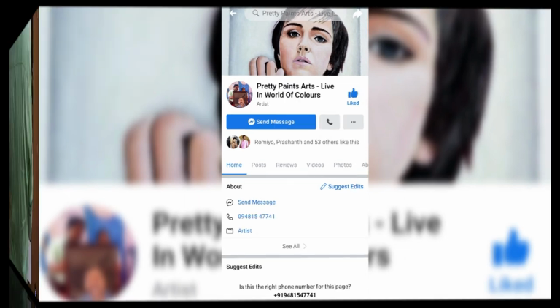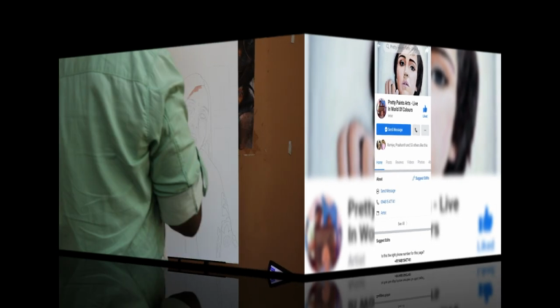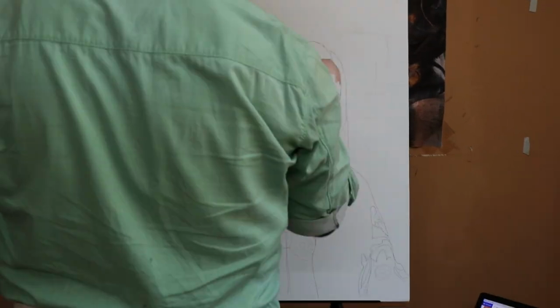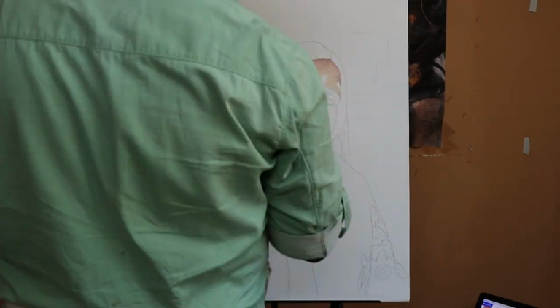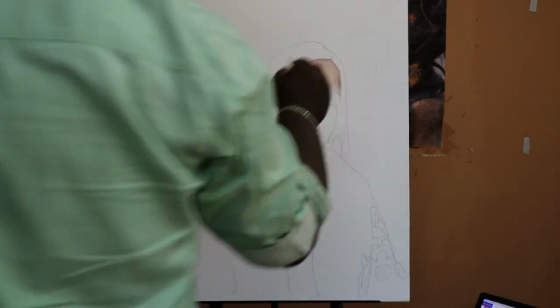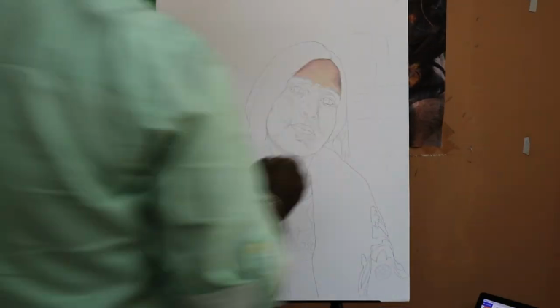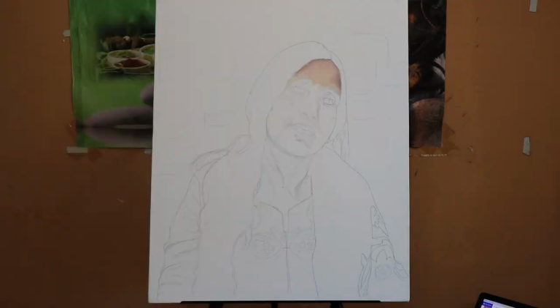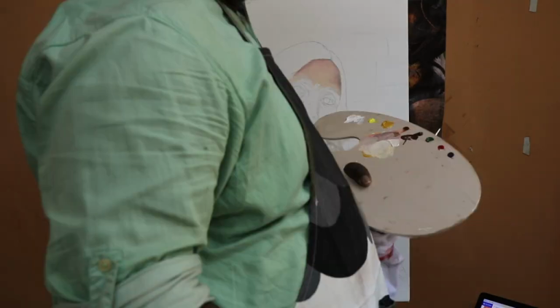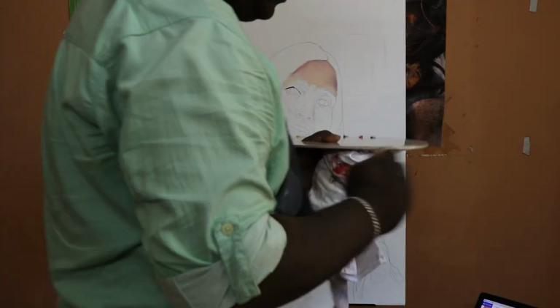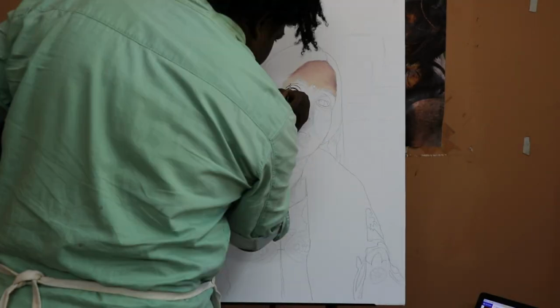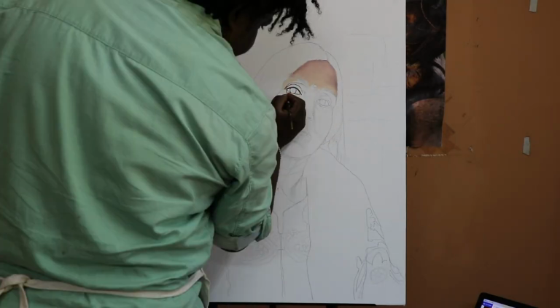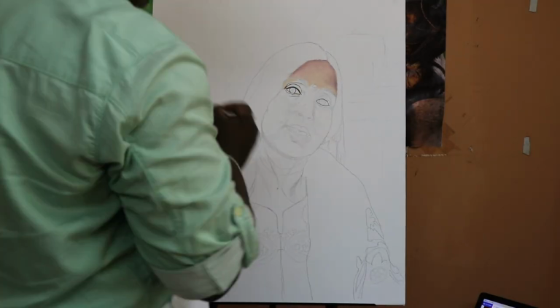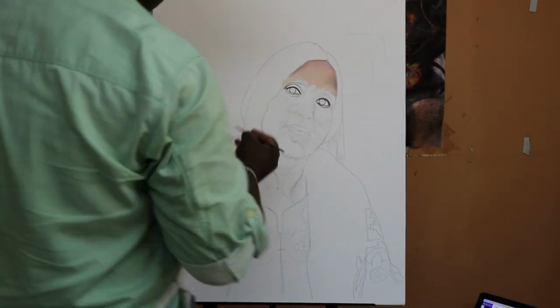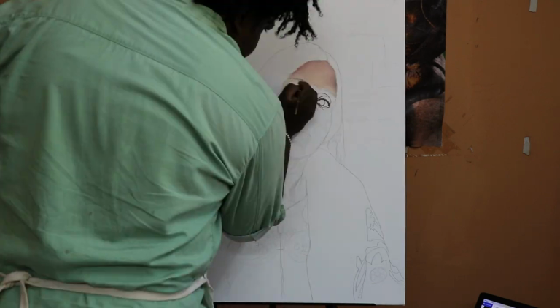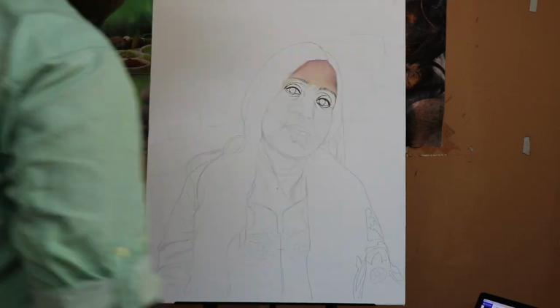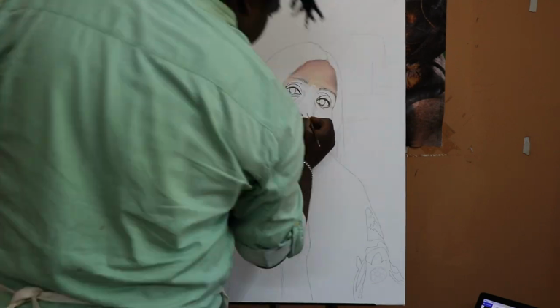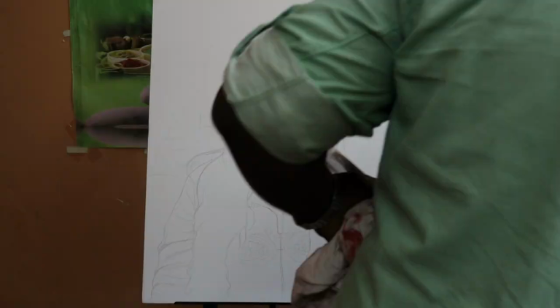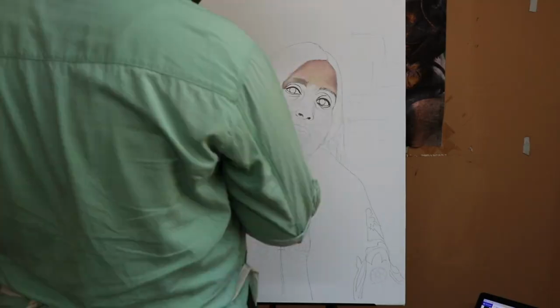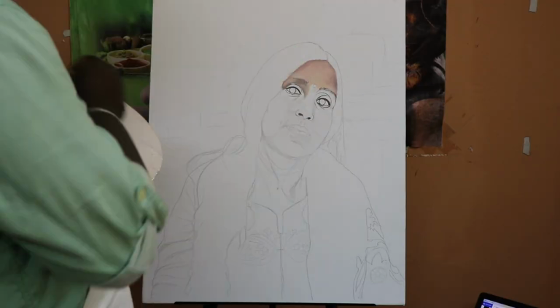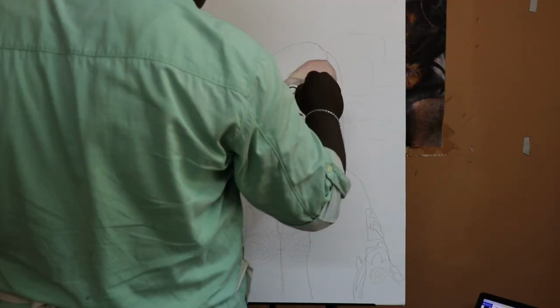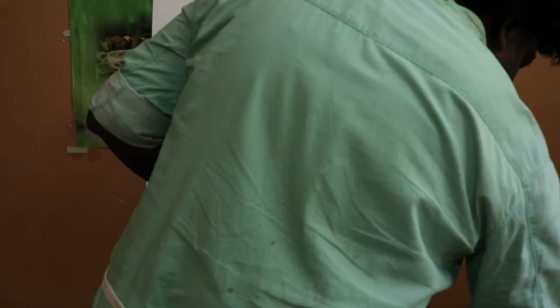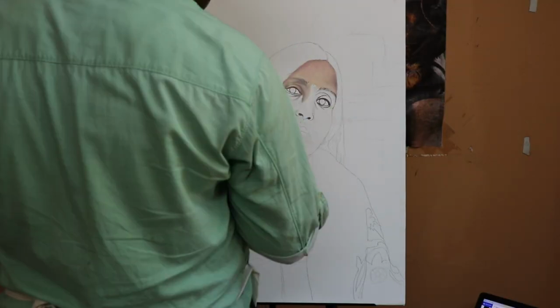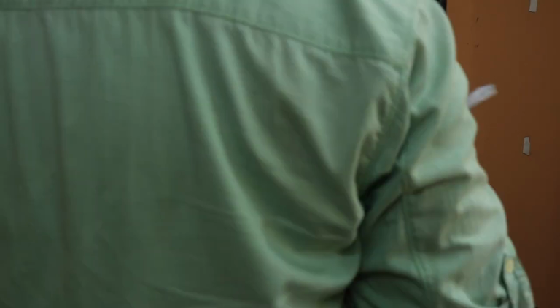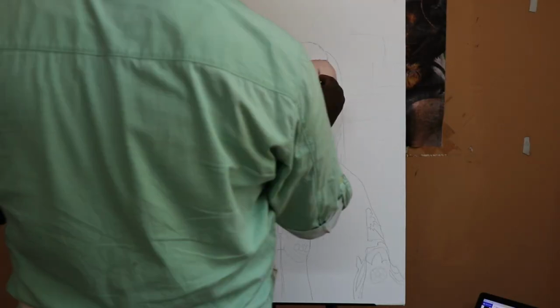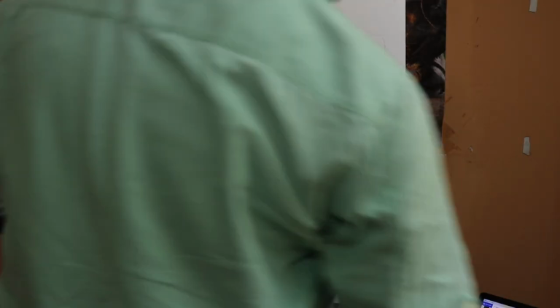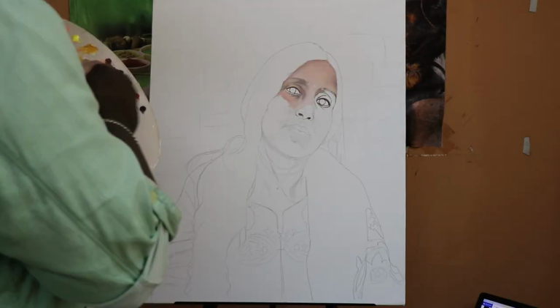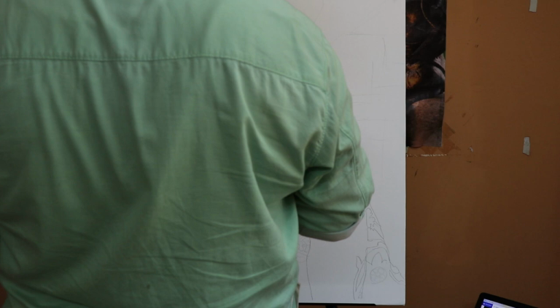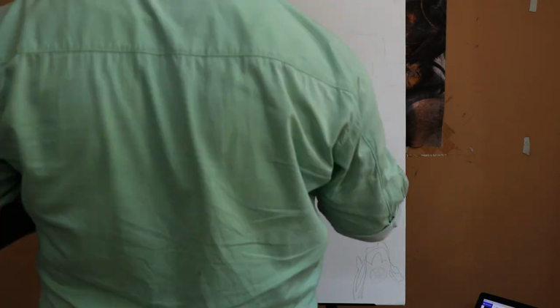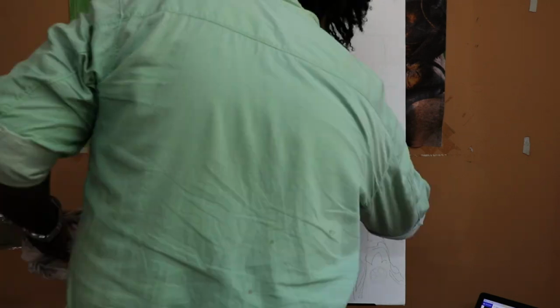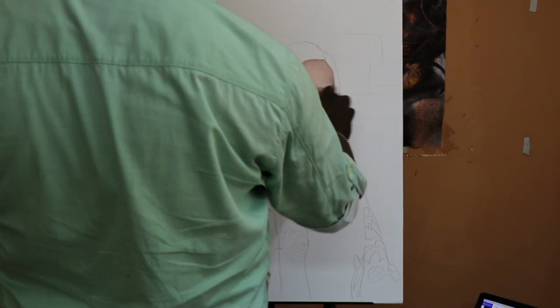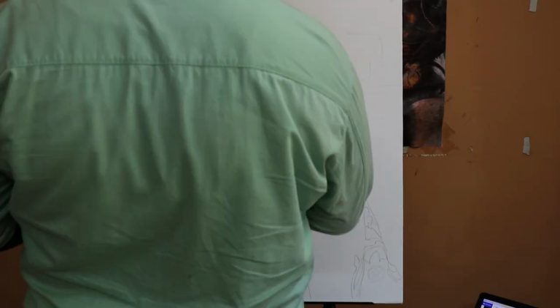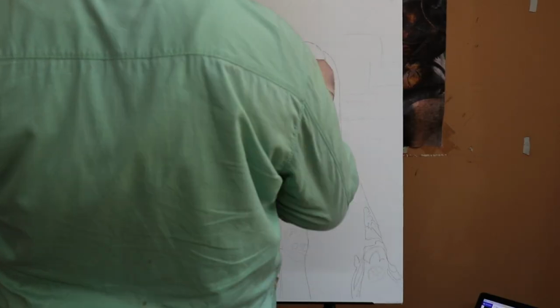Hello friends, welcome back to the Pretty Paint Hours. I am aapka namrat babu. It's really a beautiful moment when a son surprises his mother with a huge portrait painting of her own on her birthday.